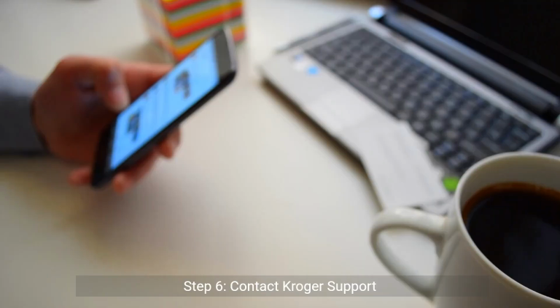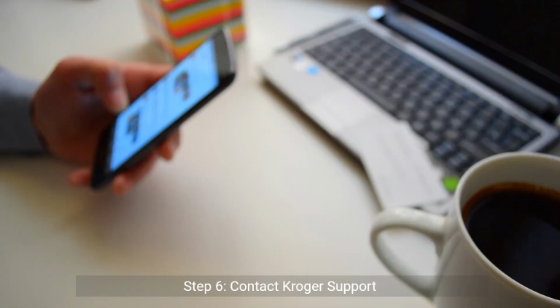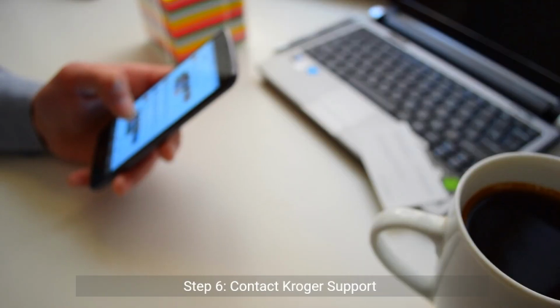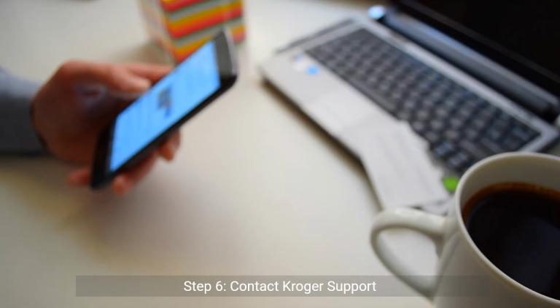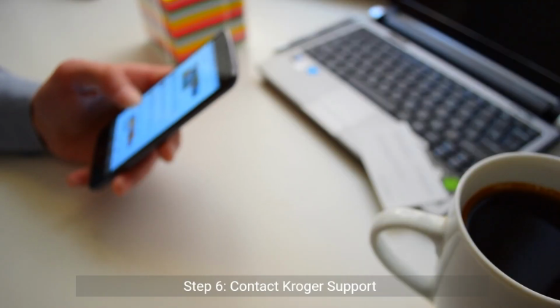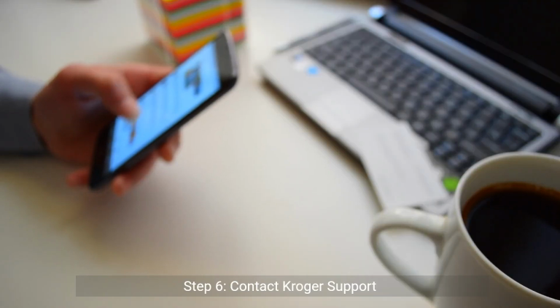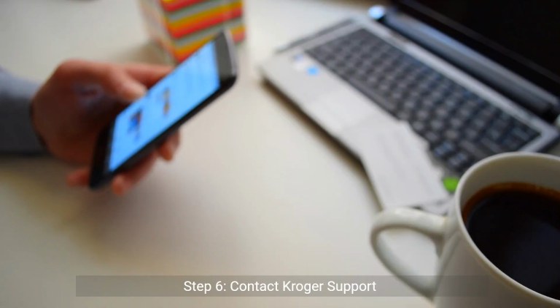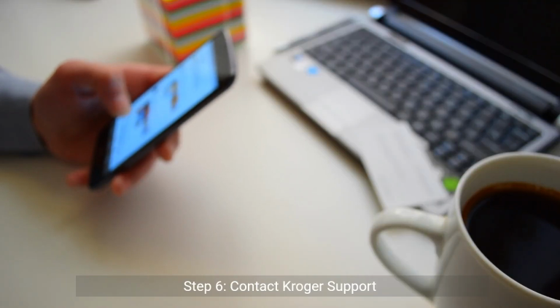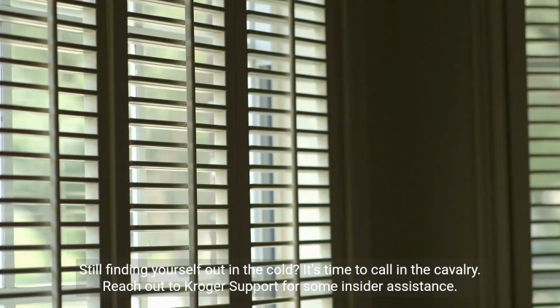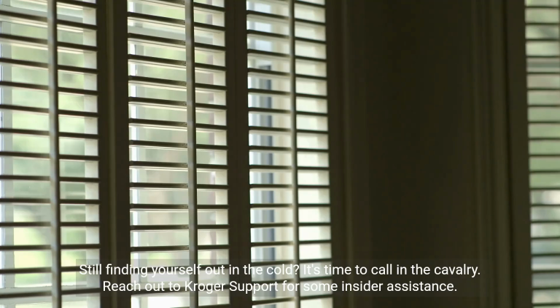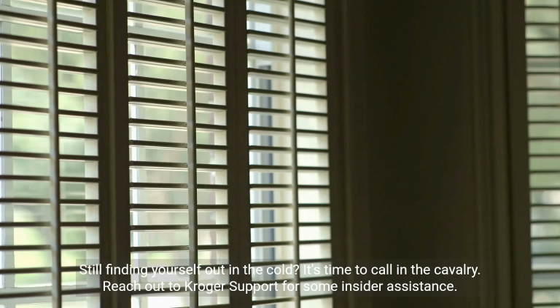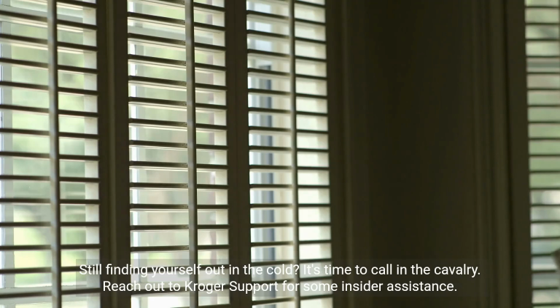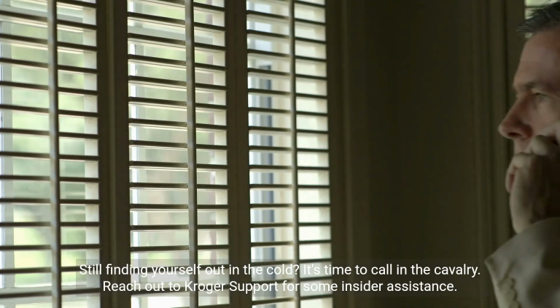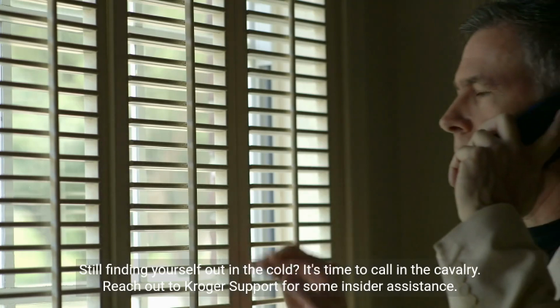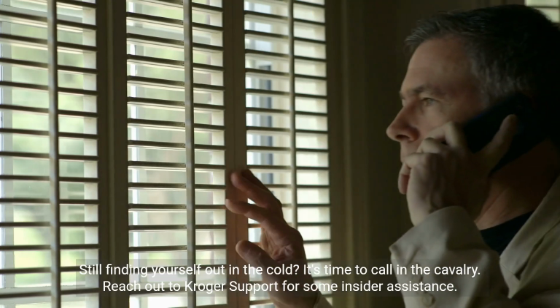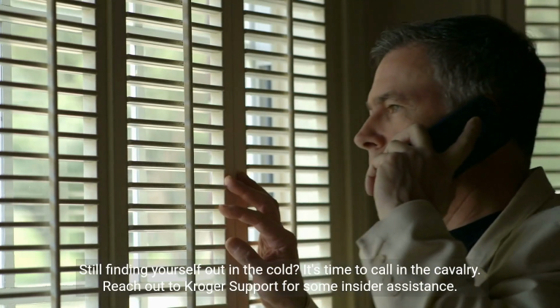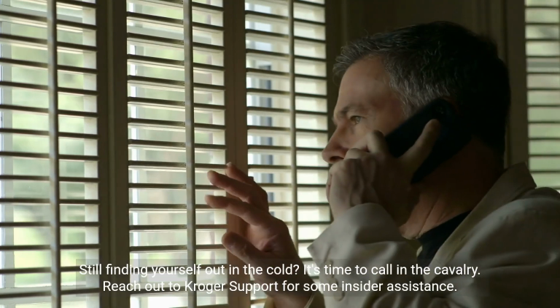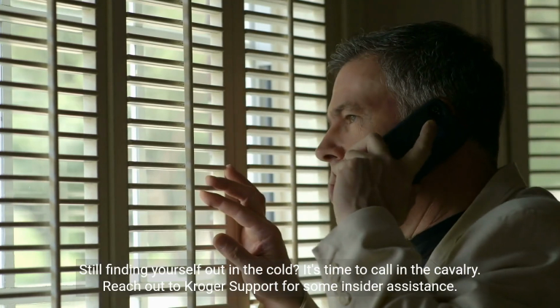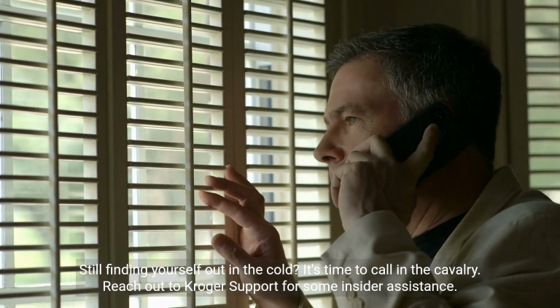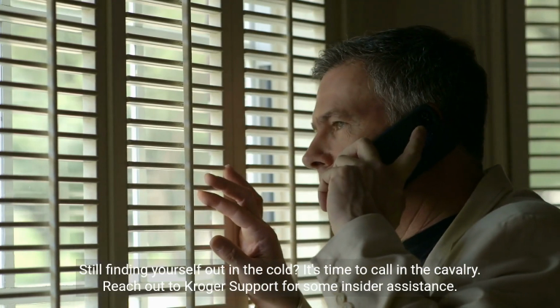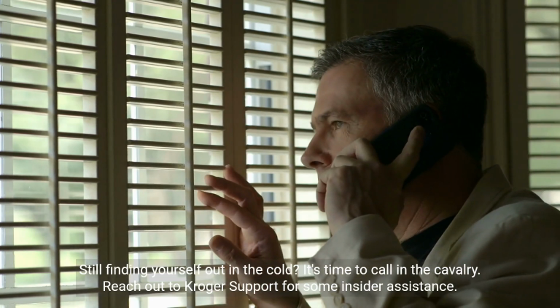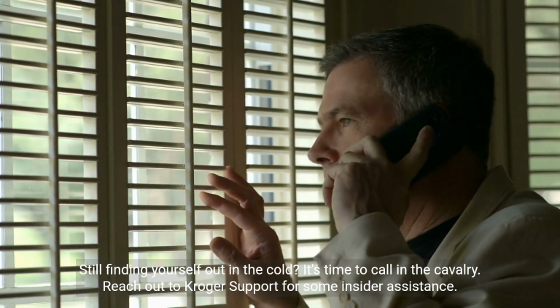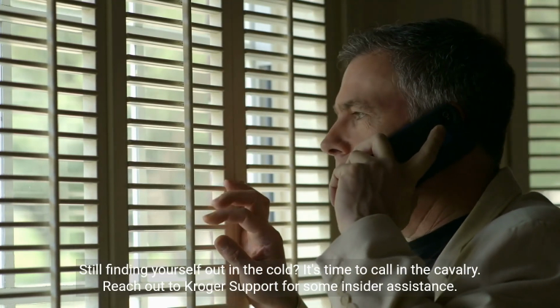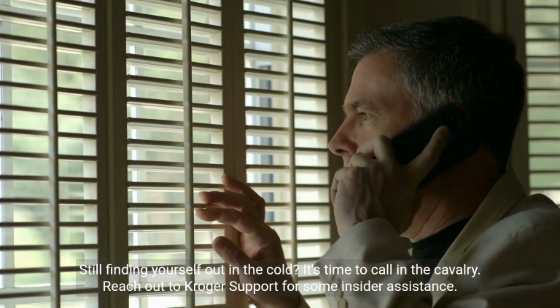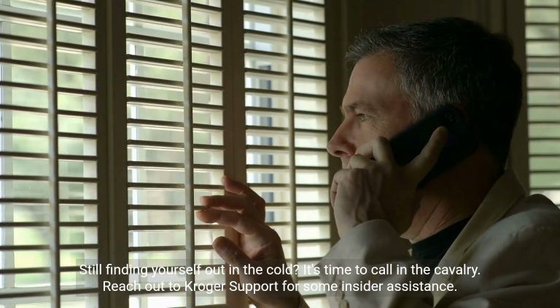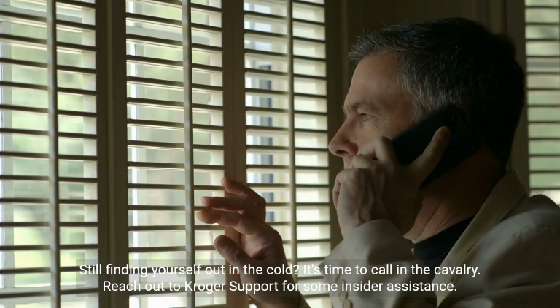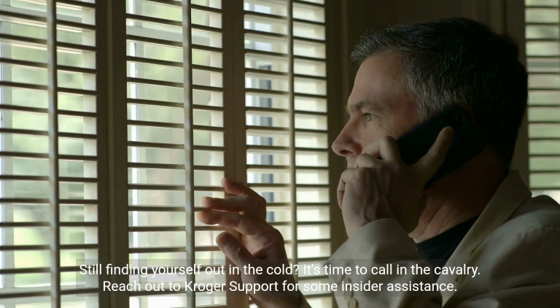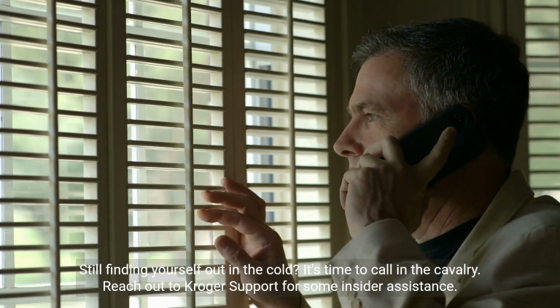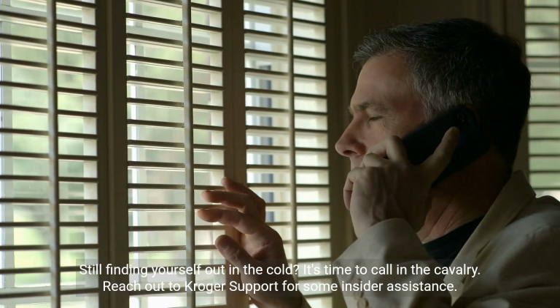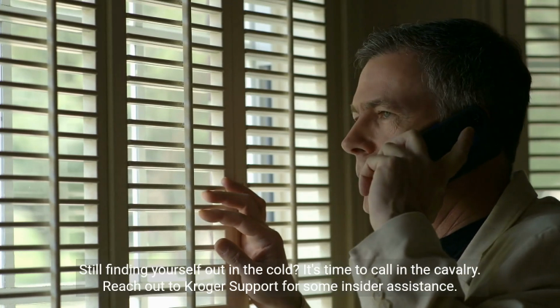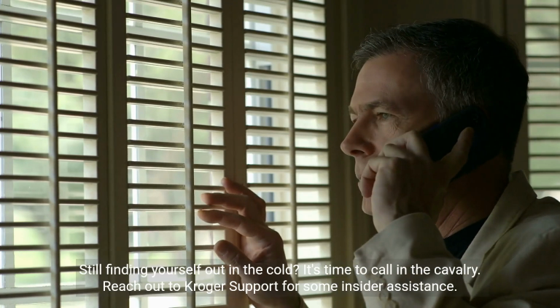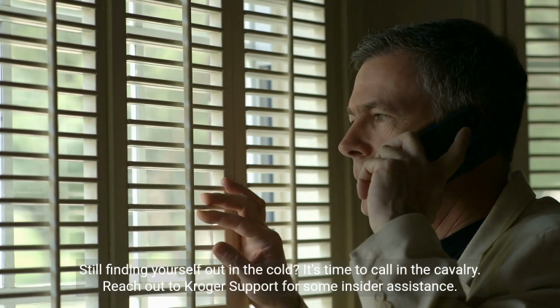Step 6: Contact Kroger support. Still finding yourself out in the cold? It's time to call in the cavalry. Reach out to Kroger support for some insider assistance.